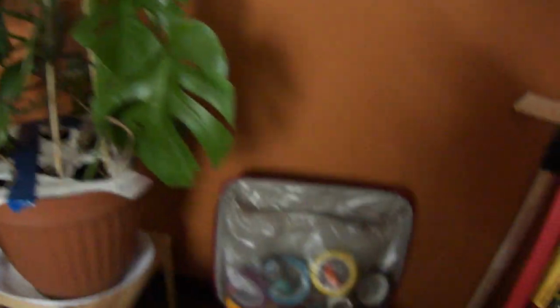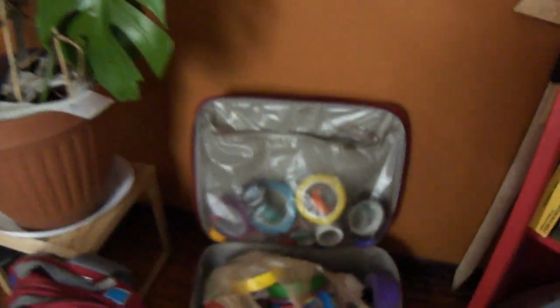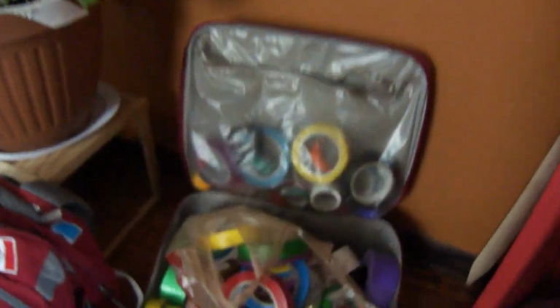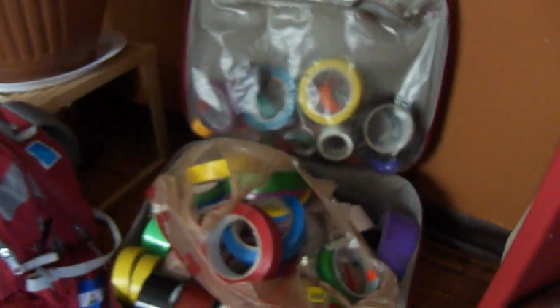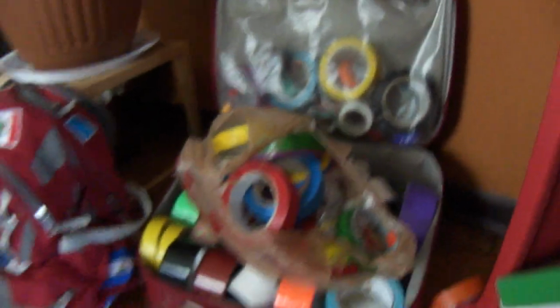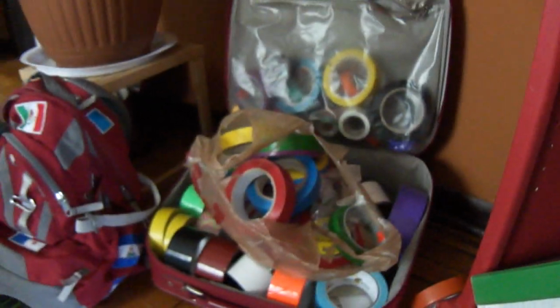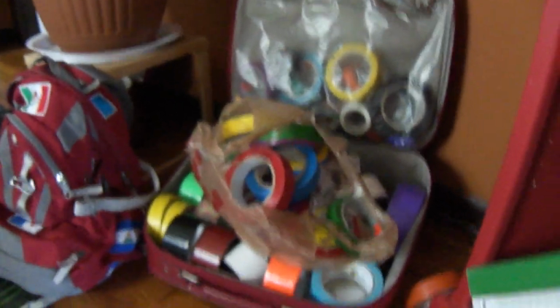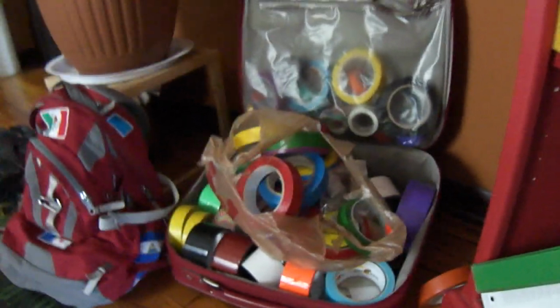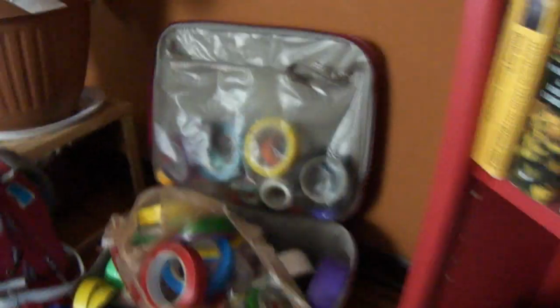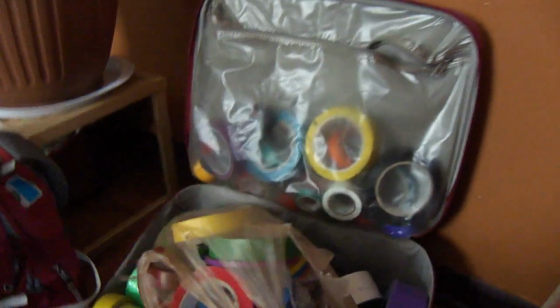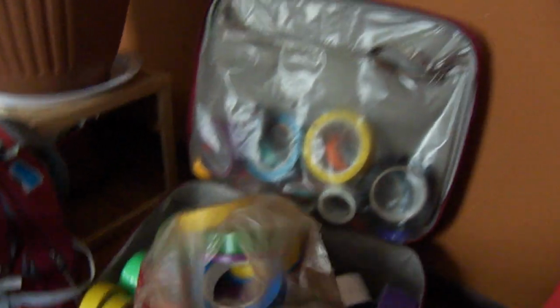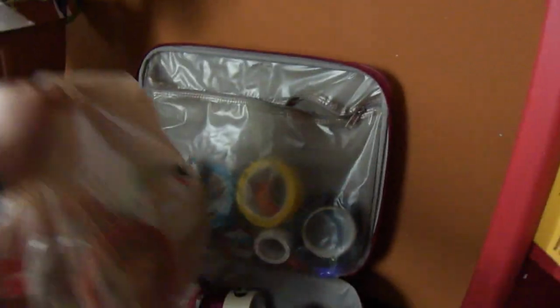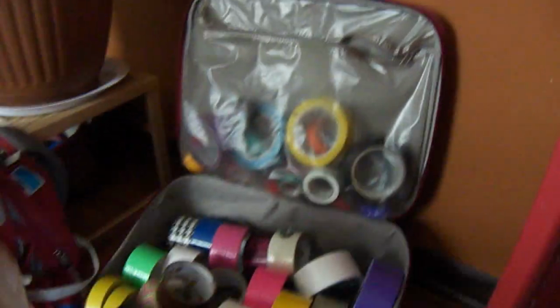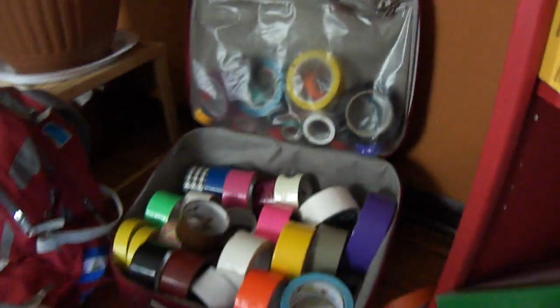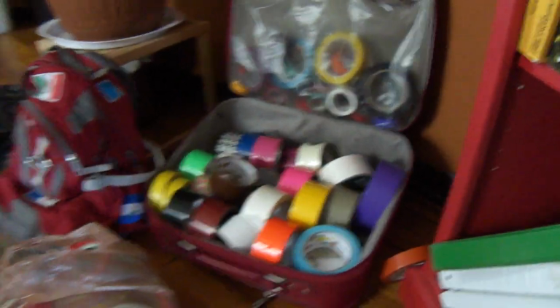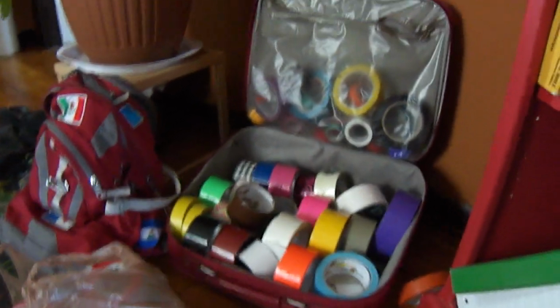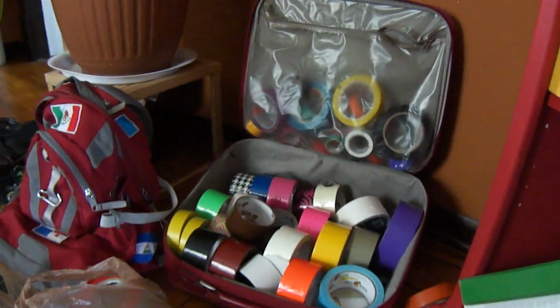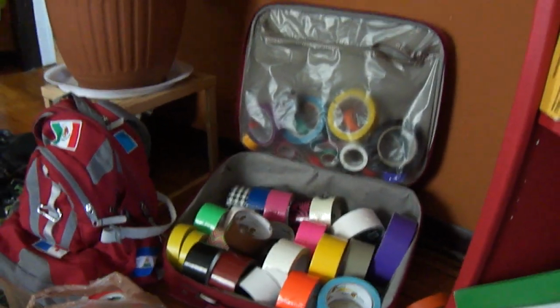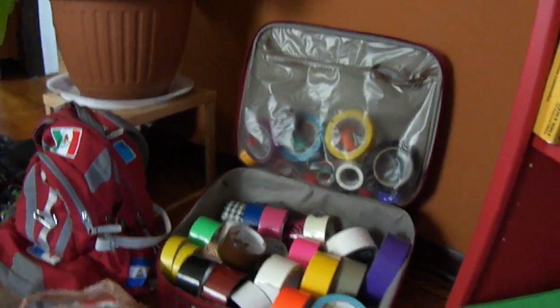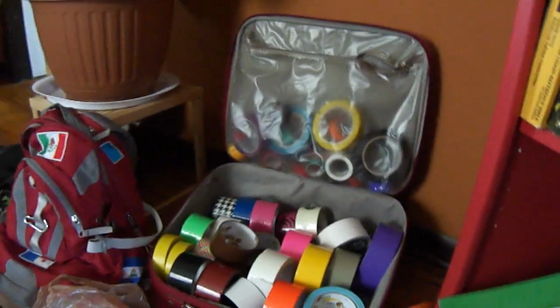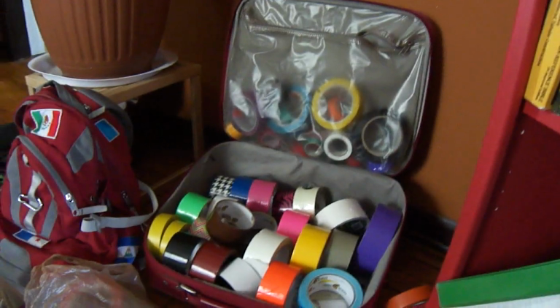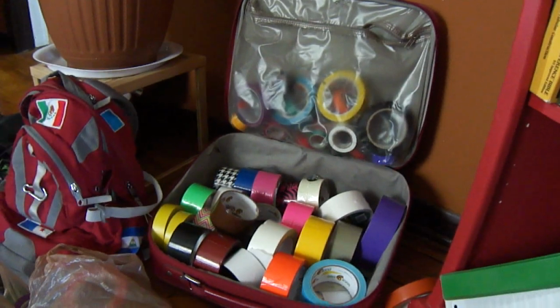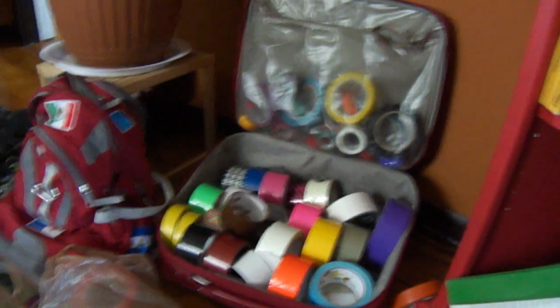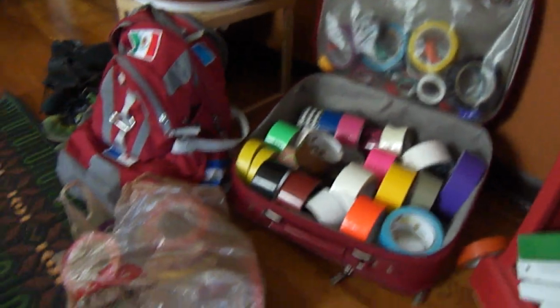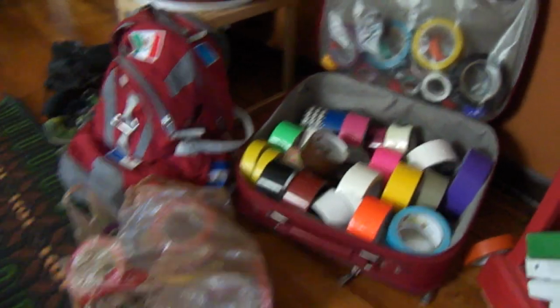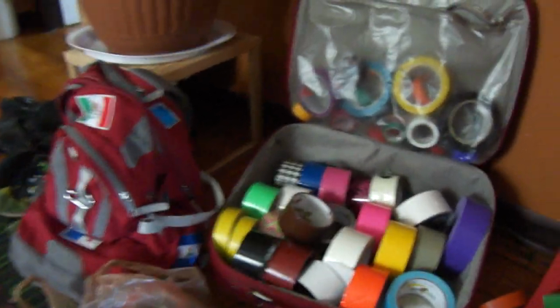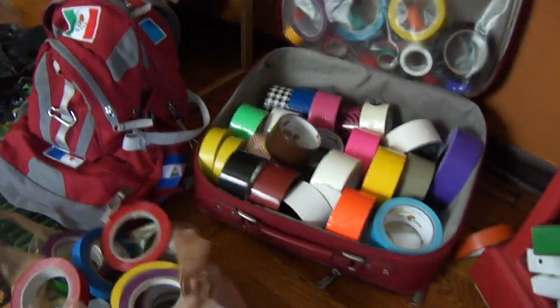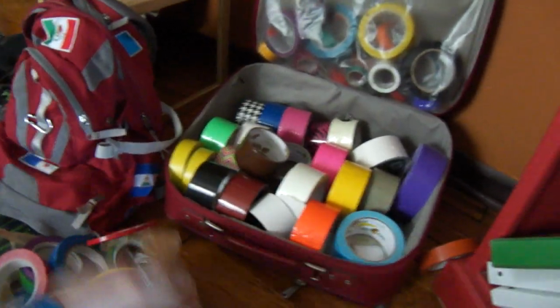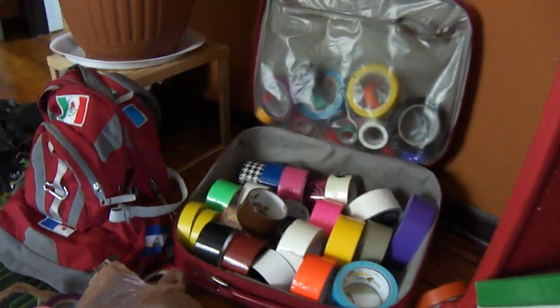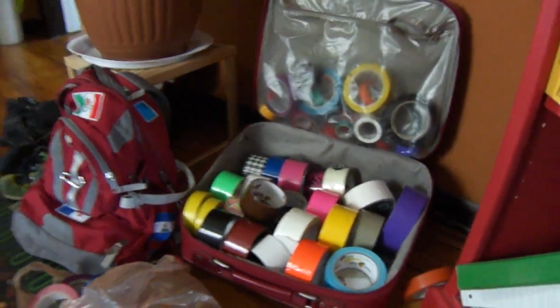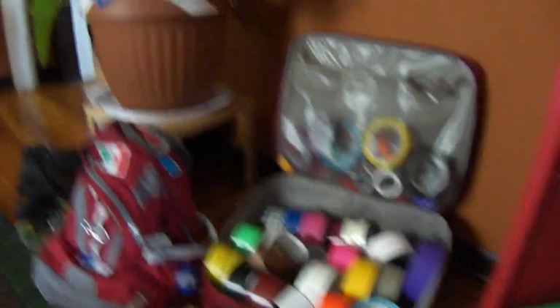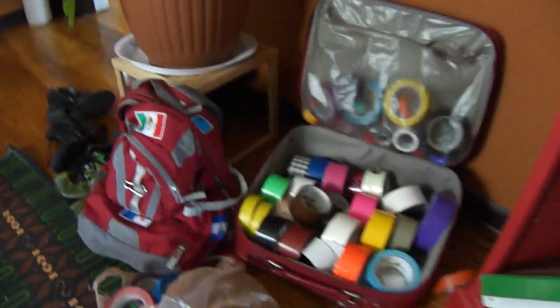This is all my tape. I have so much tape. It's for making hula hoops for my community ed classes and also for the farmer's market this summer. So if you need a hula hoop, let me know. And if you need lessons, let me know.